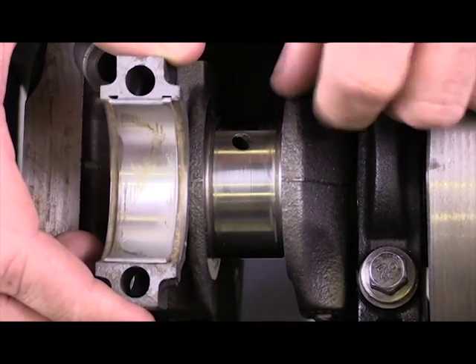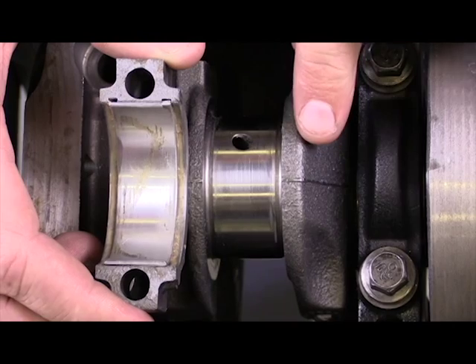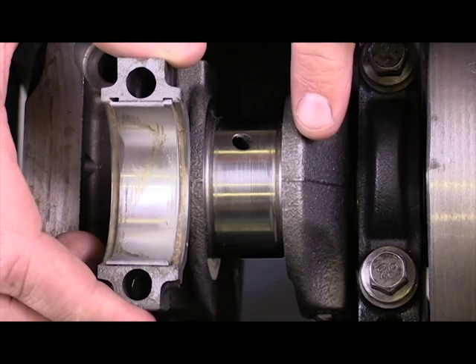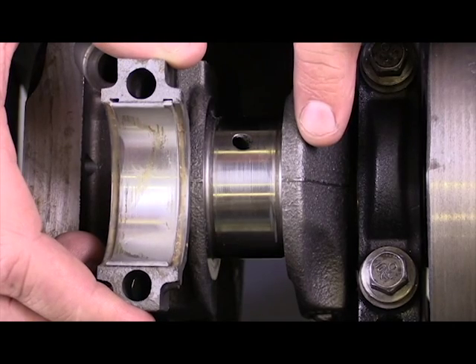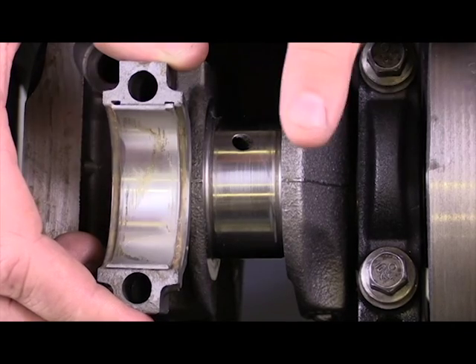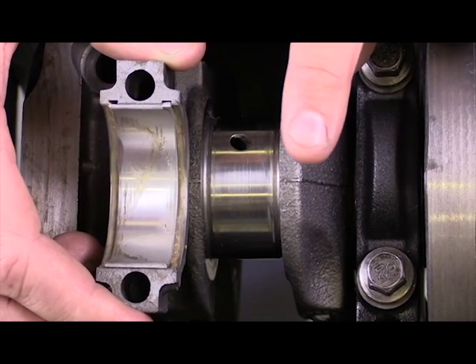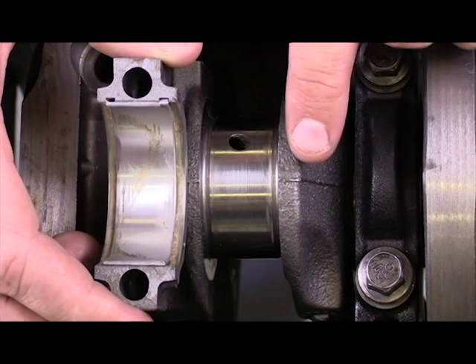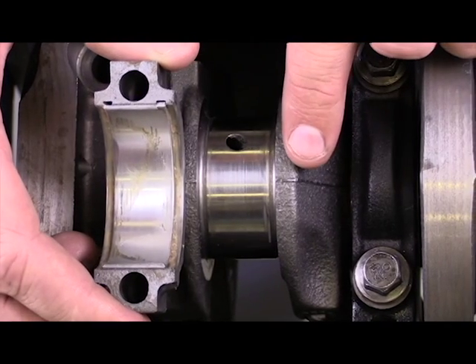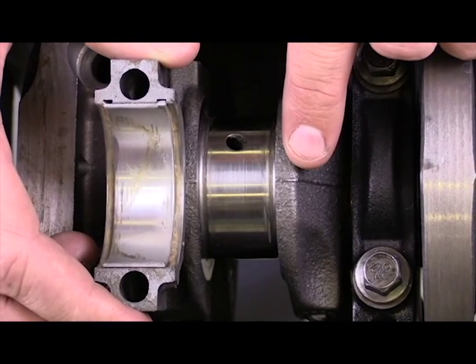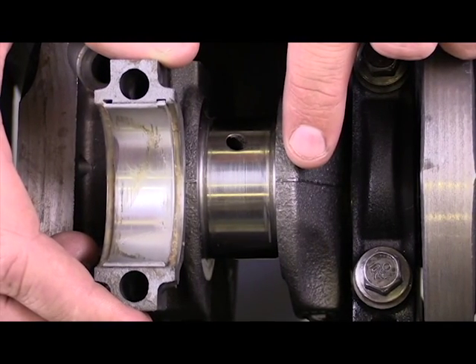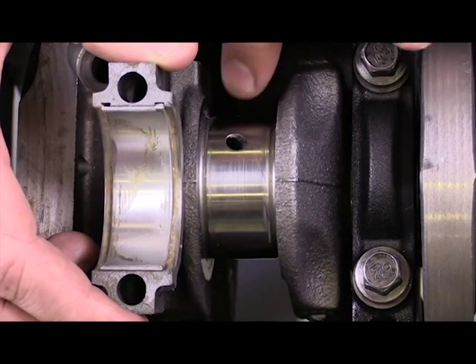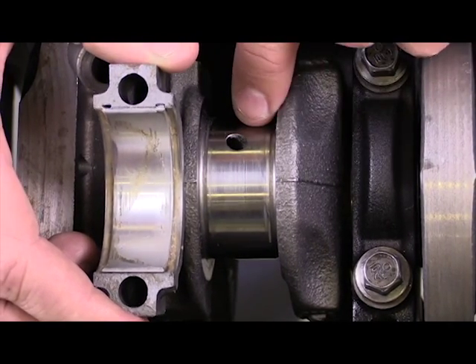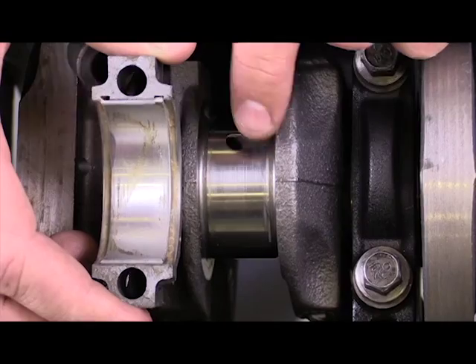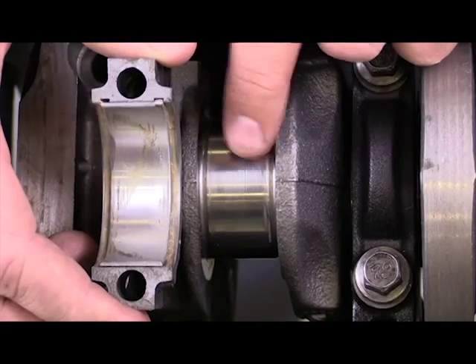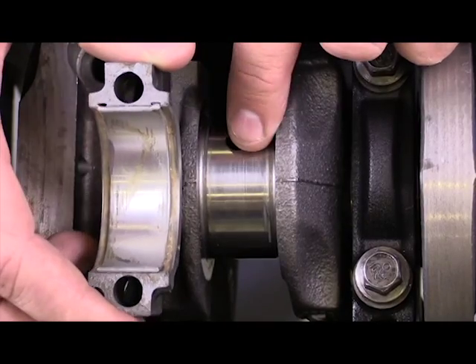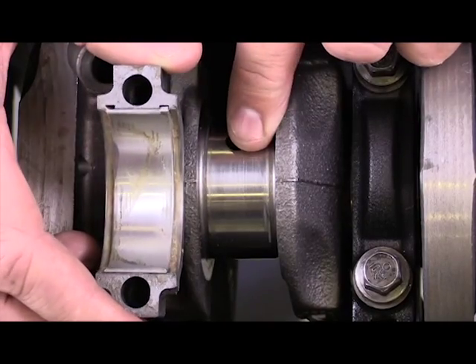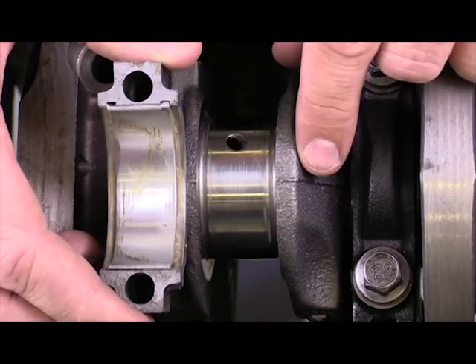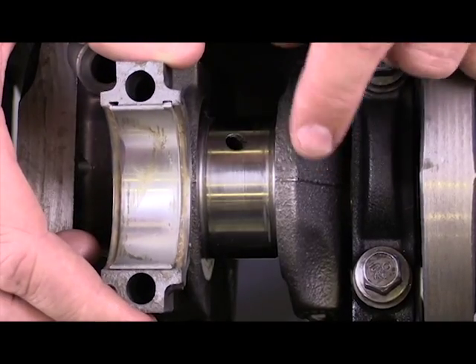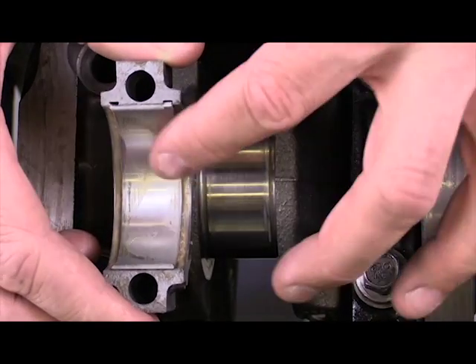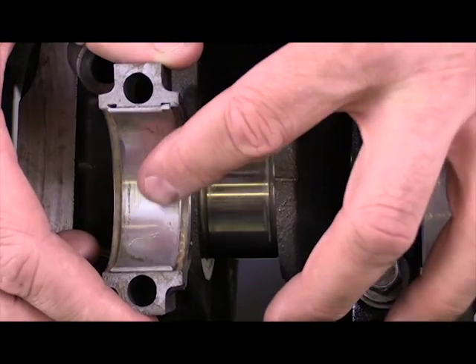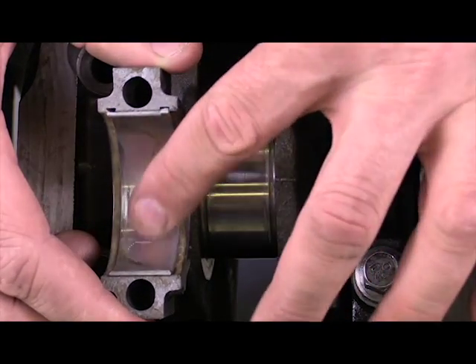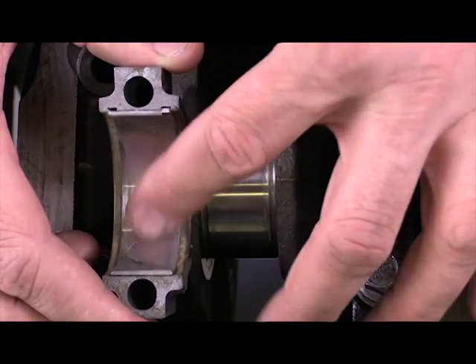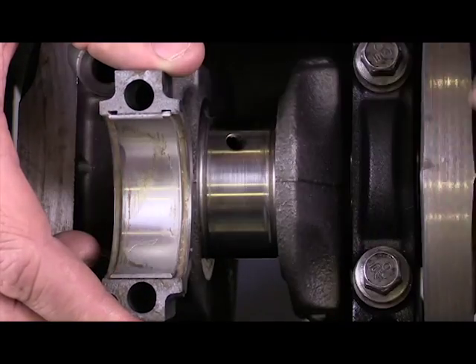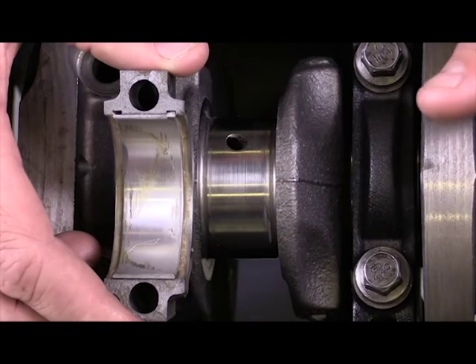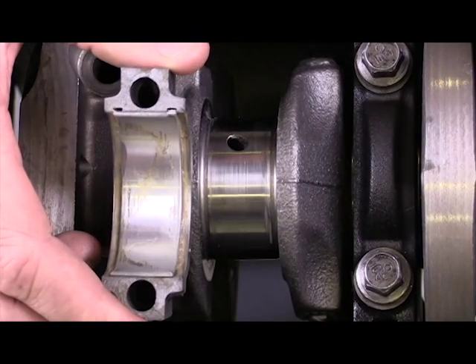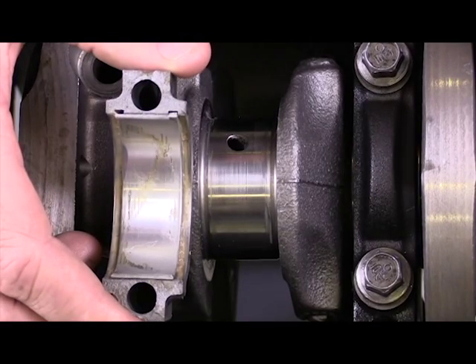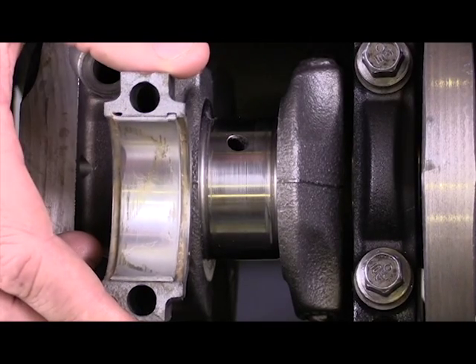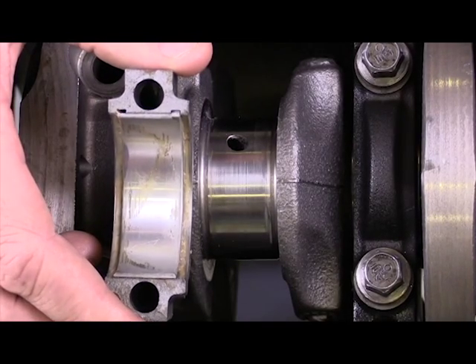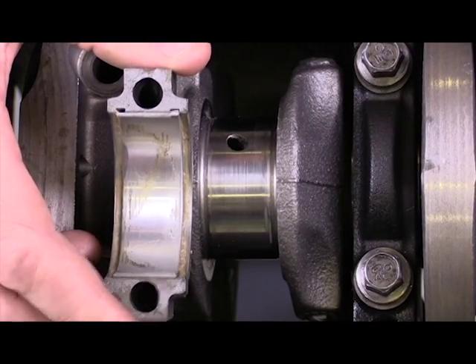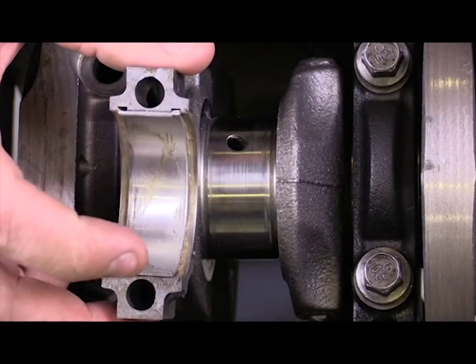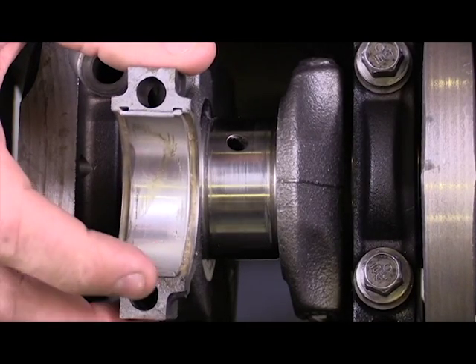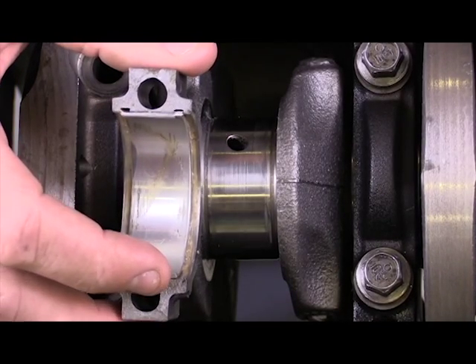During the compression process, the piston is slammed in this direction, rotating this member, and we want to be able to cushion that. So a small amount of oil film is present there to keep that from wearing down over time against the bearing.